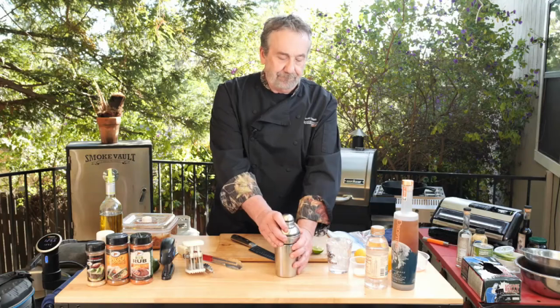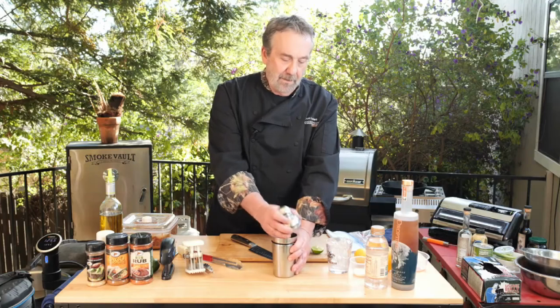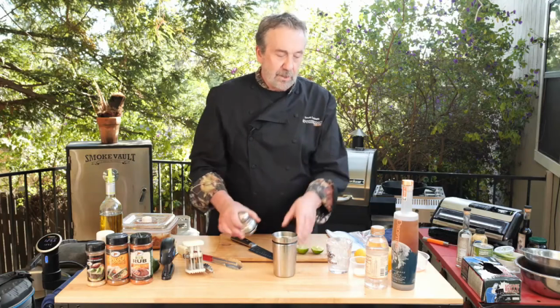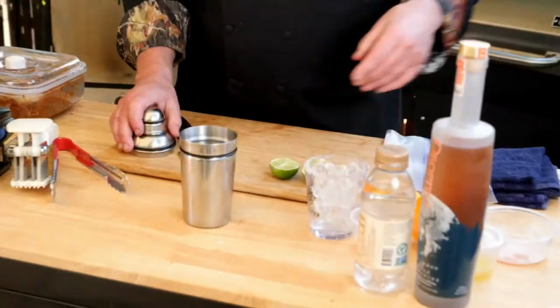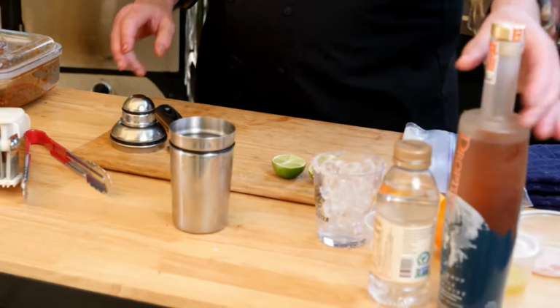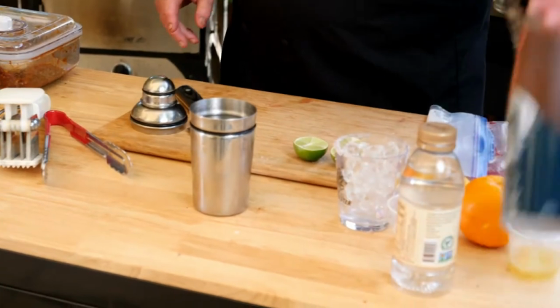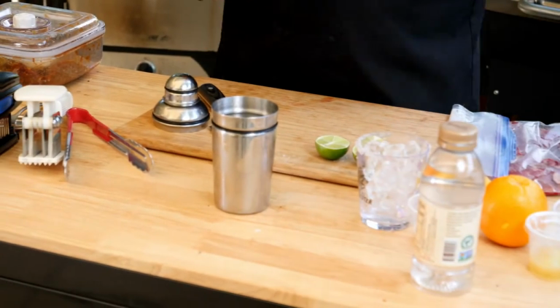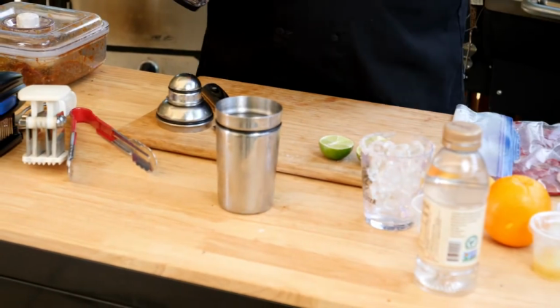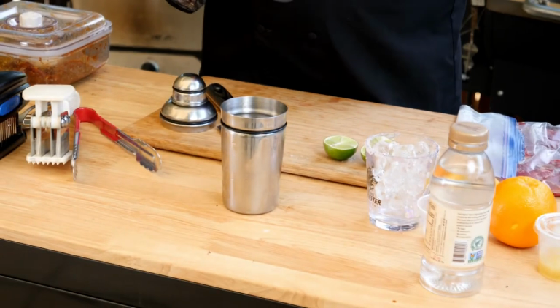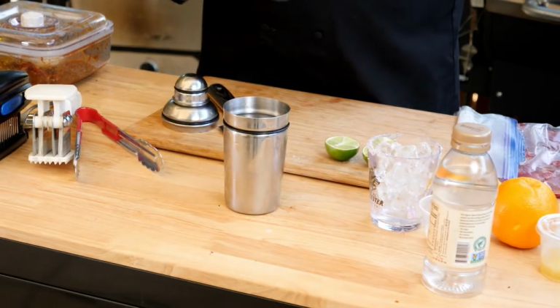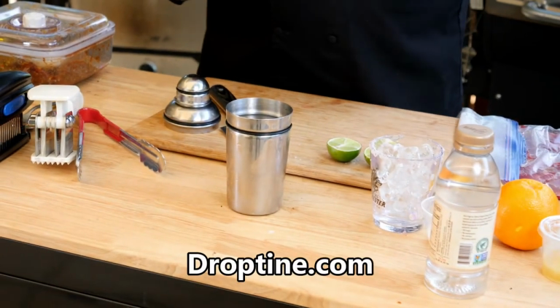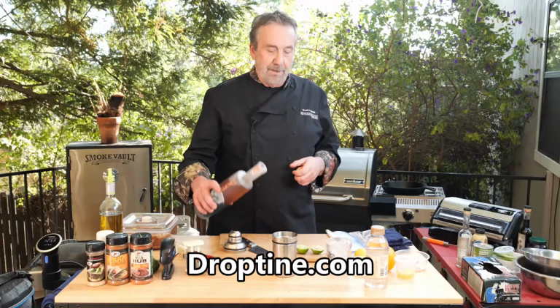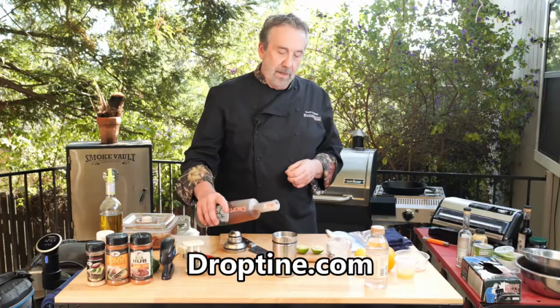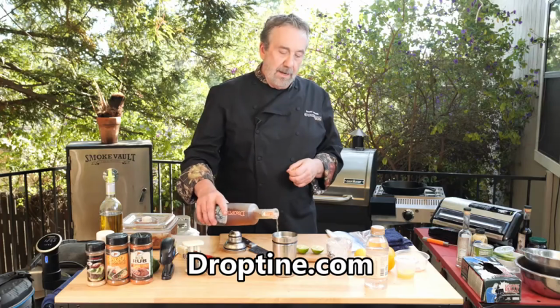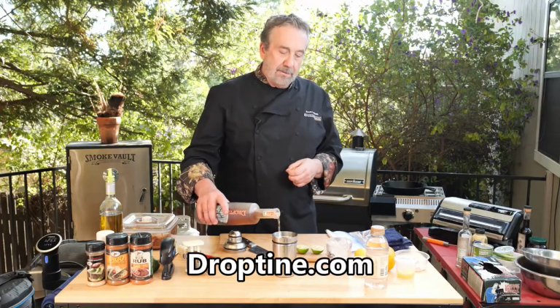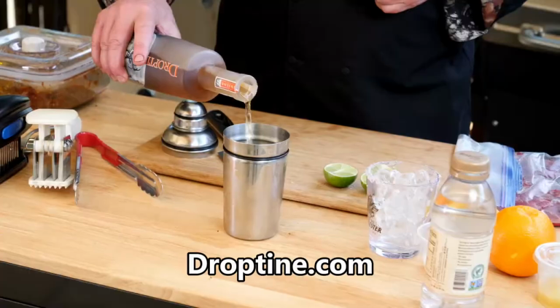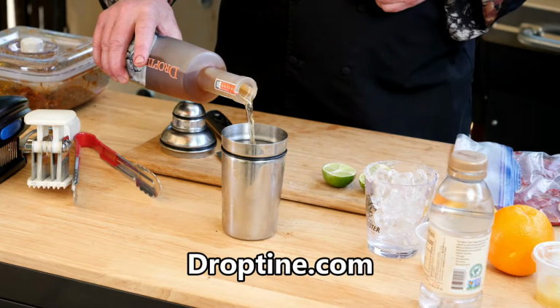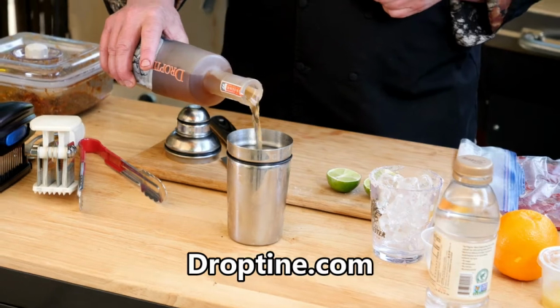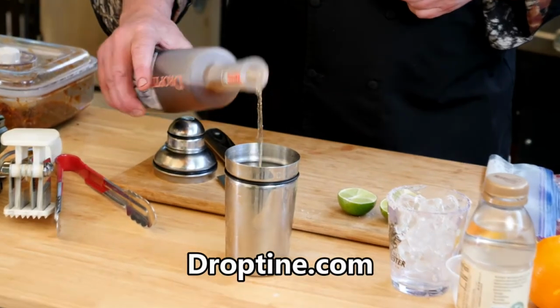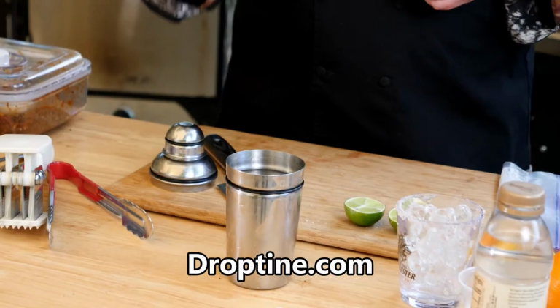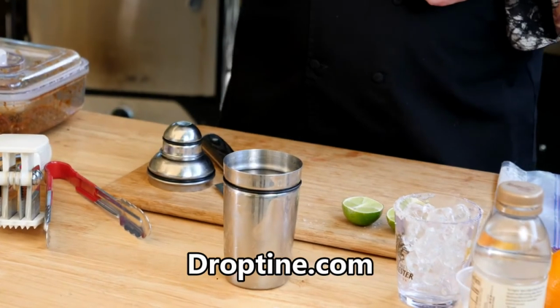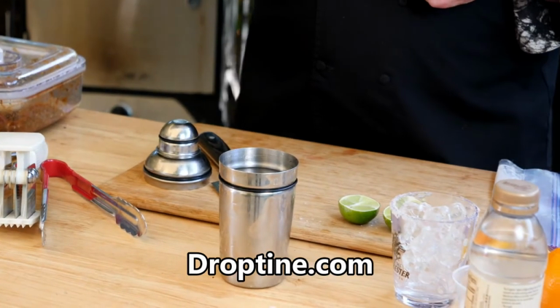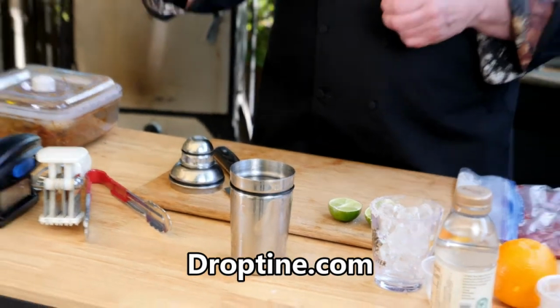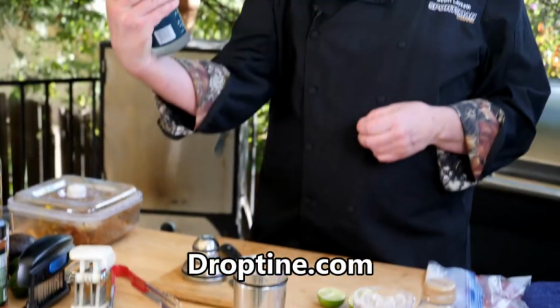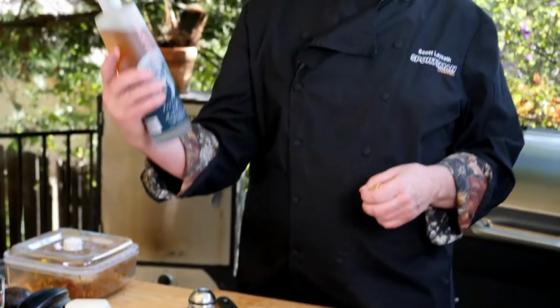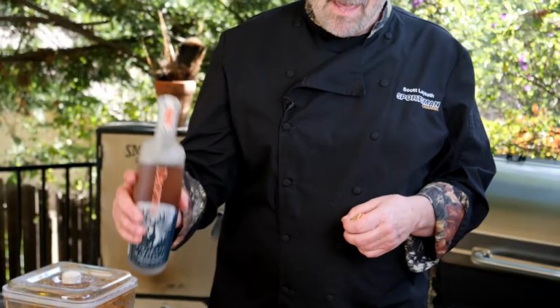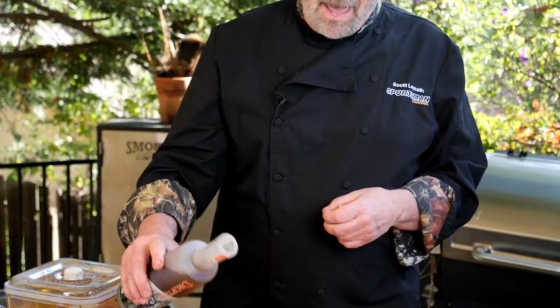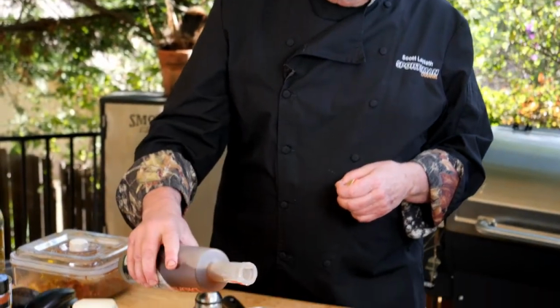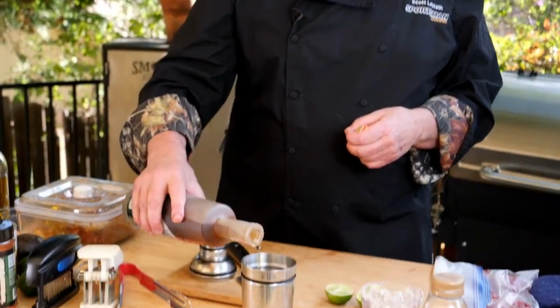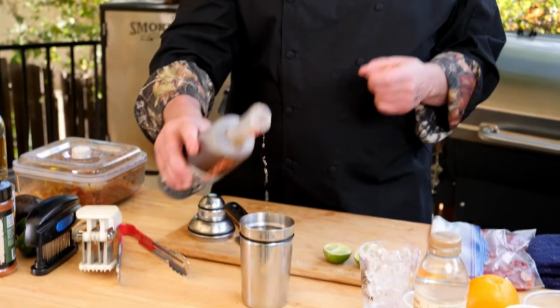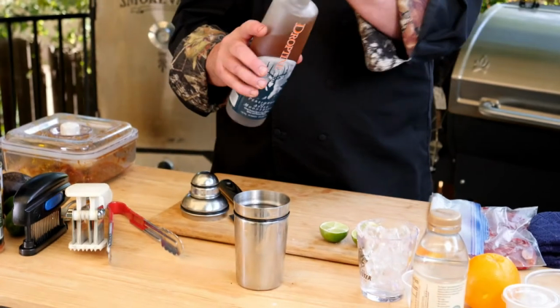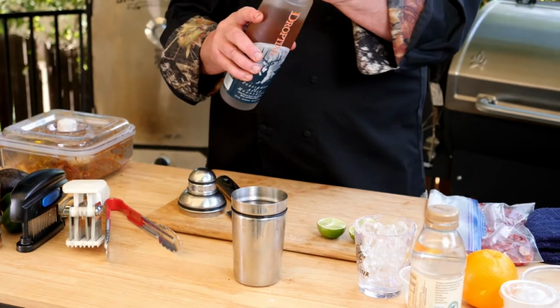I've got a shaker with some ice. This is Drop Tine moonshine, and it has apricot, persimmon, and apple. That's enough of that.